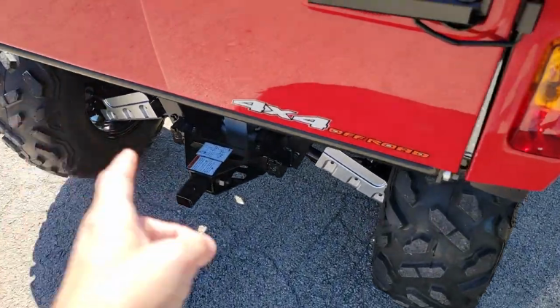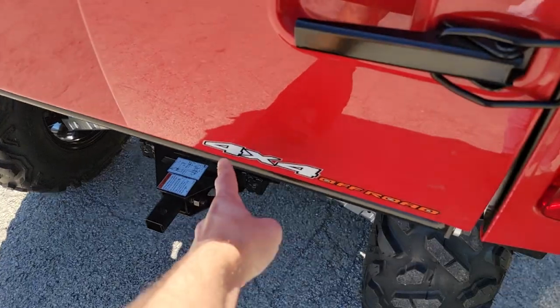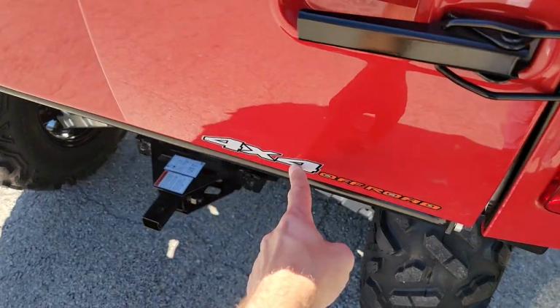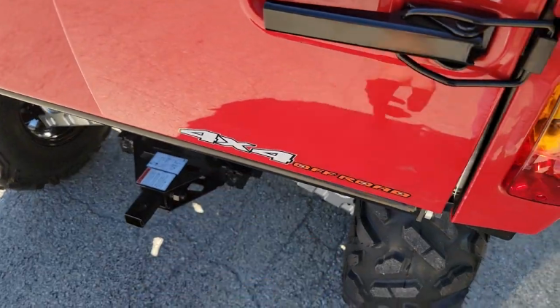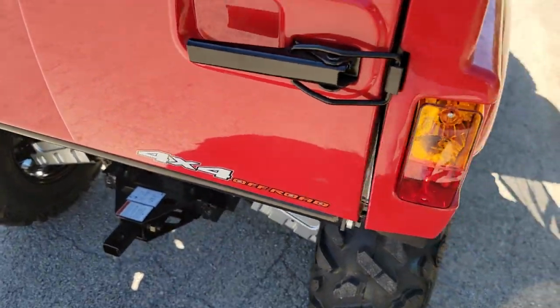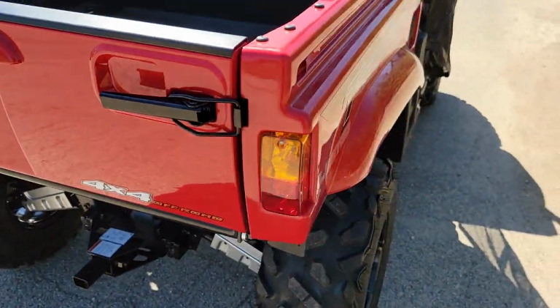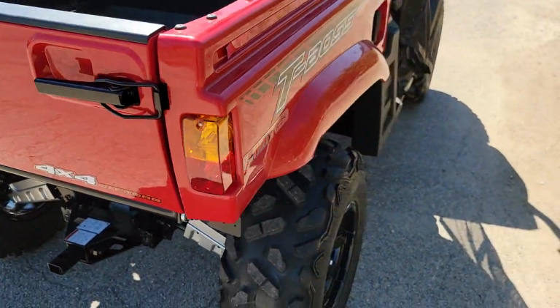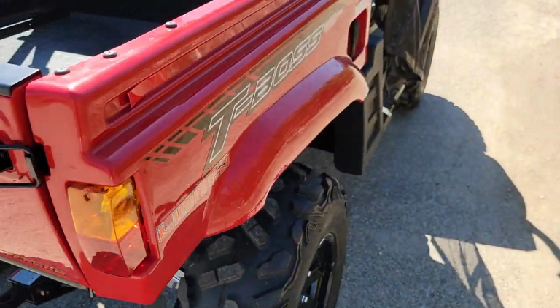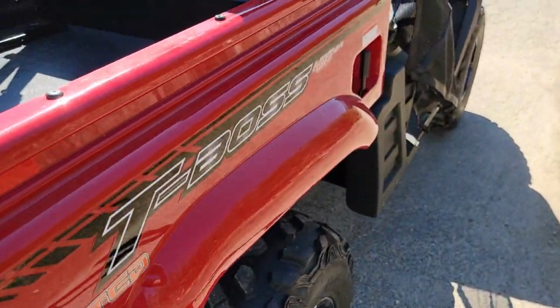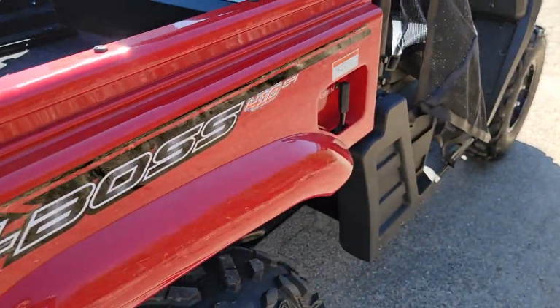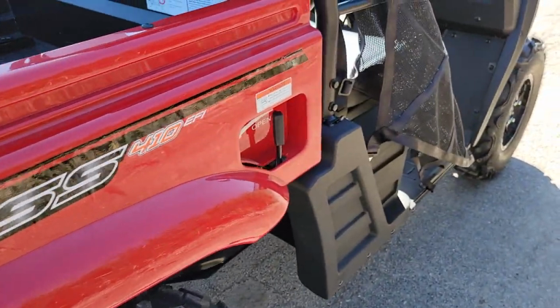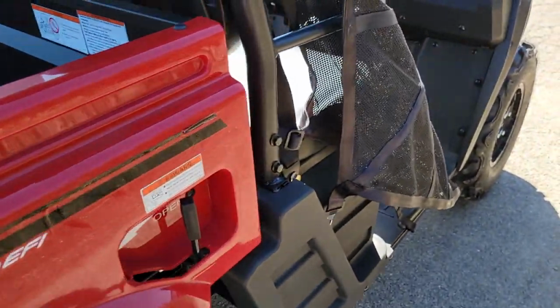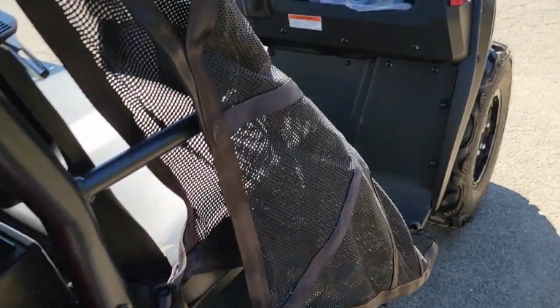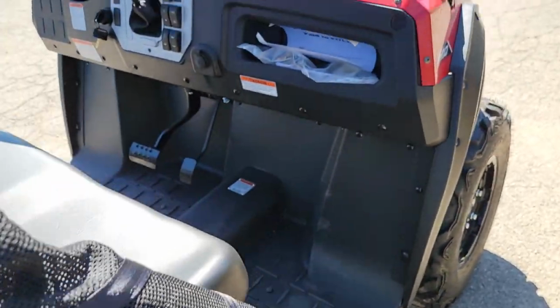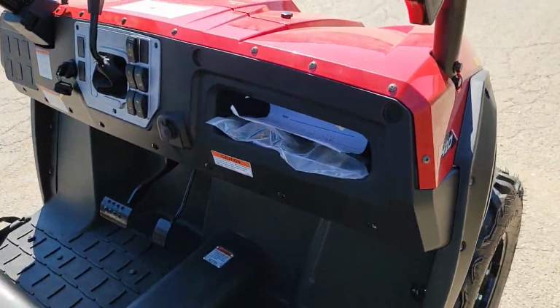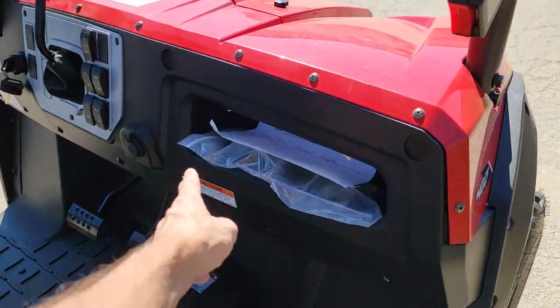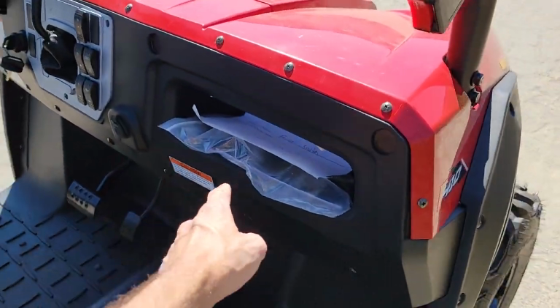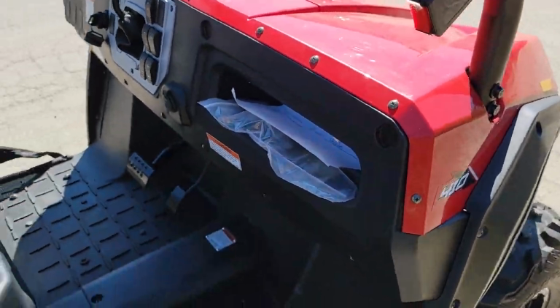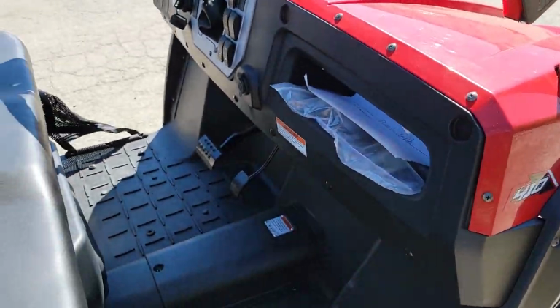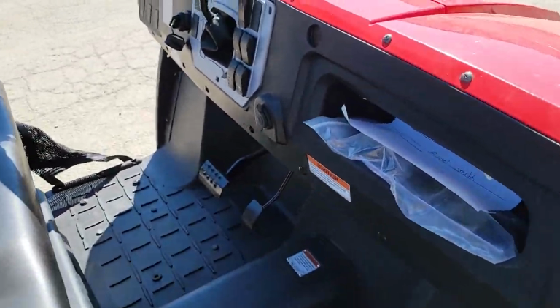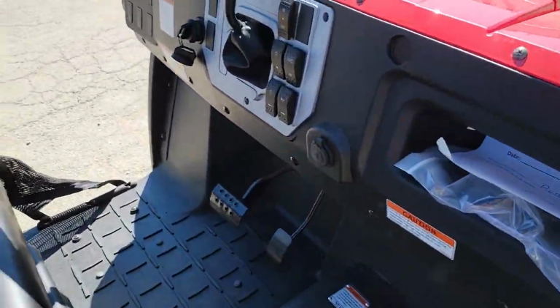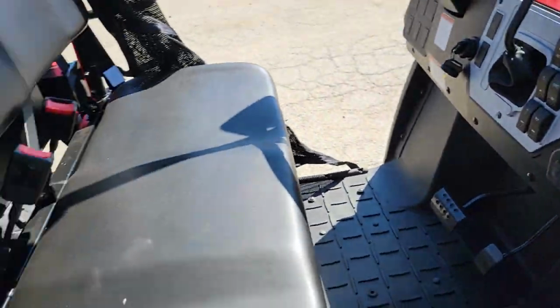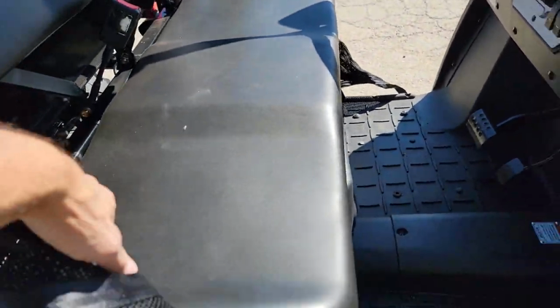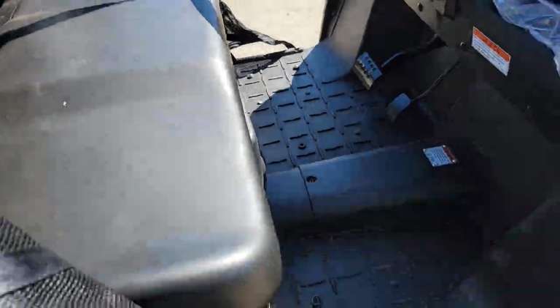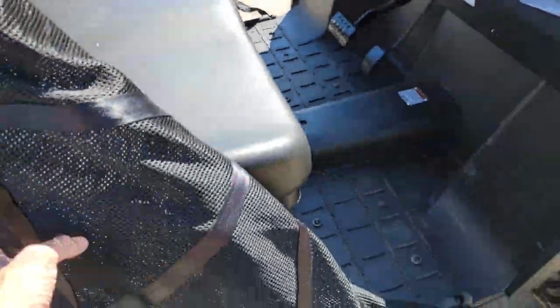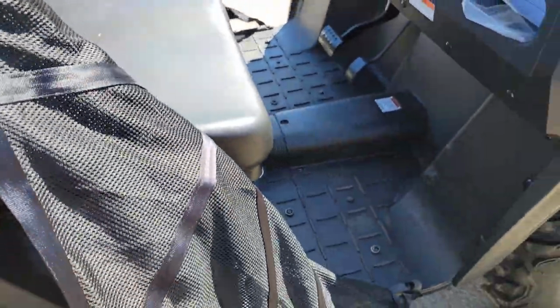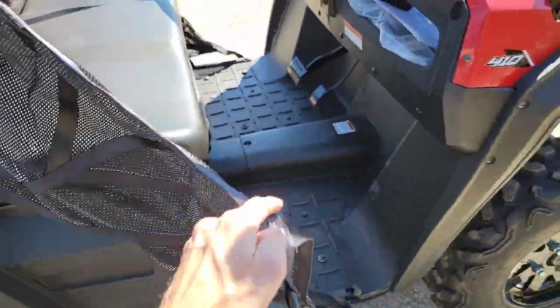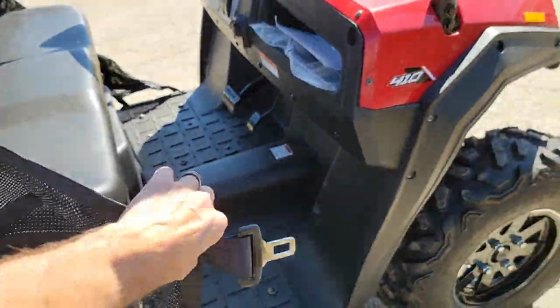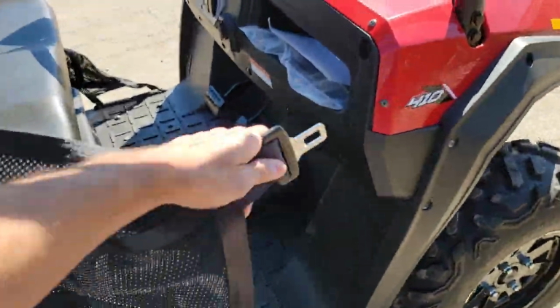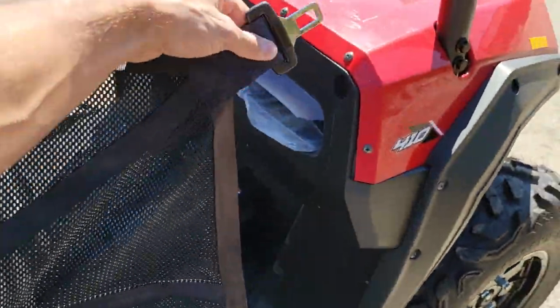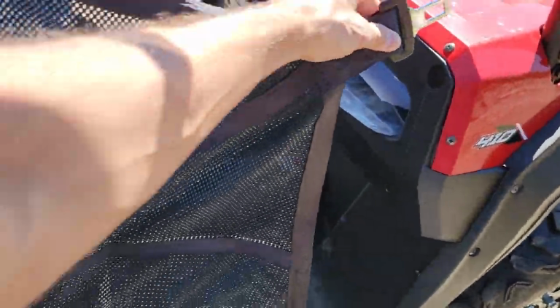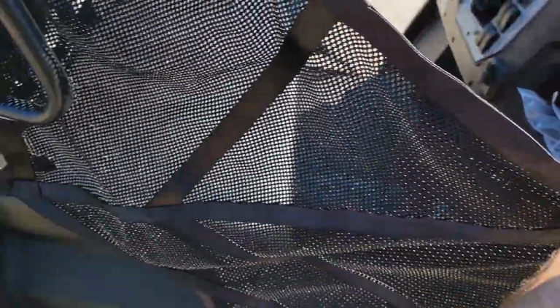It's got high and low, as well as four-wheel drive, switchable into two. The T-Boss 410. You got your room here, your glove compartment, and your netting. Check it out.